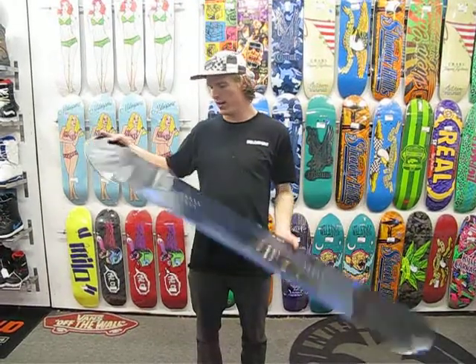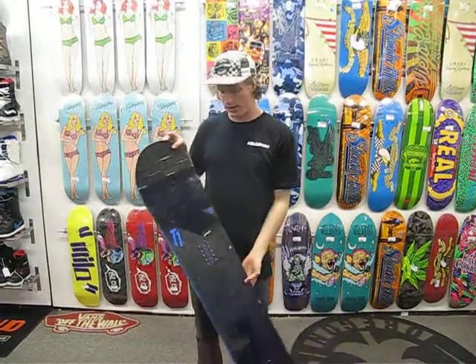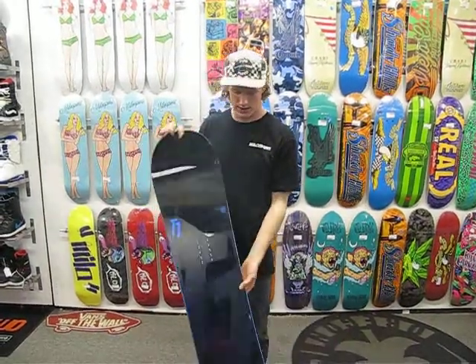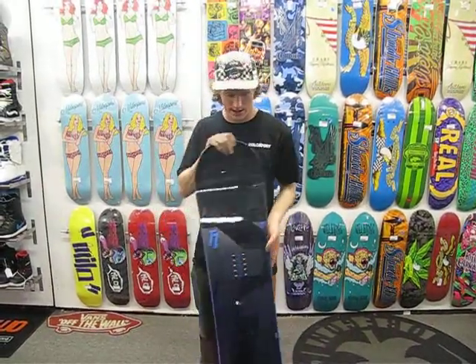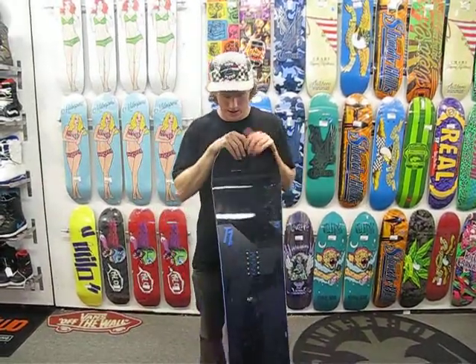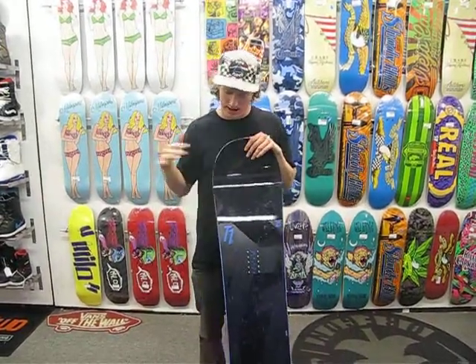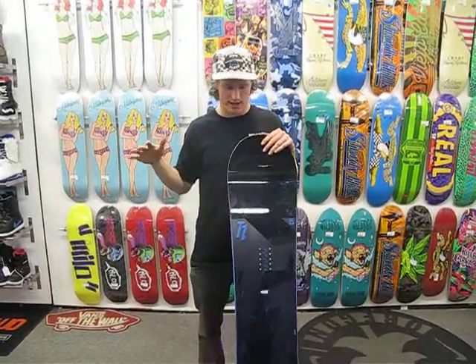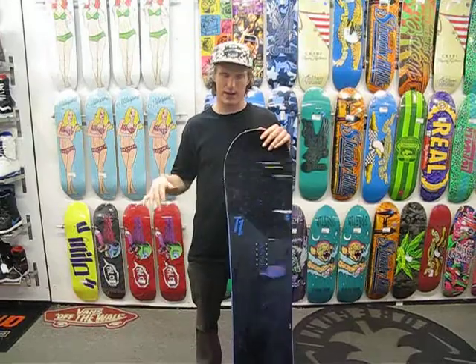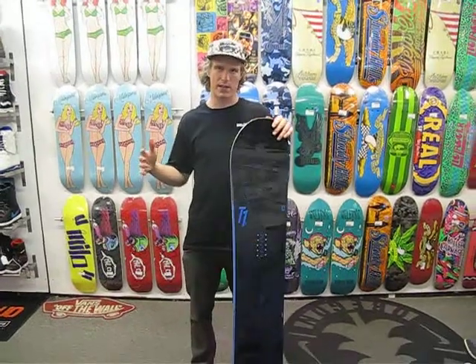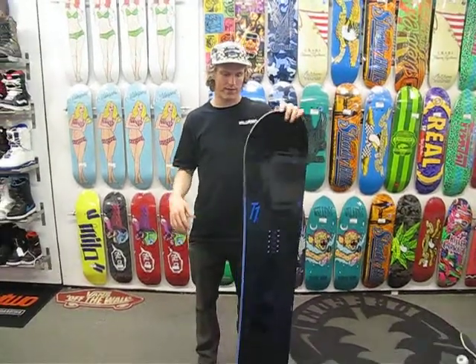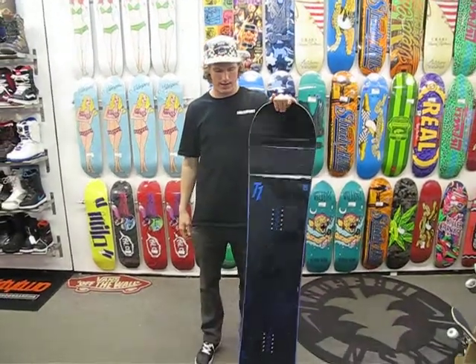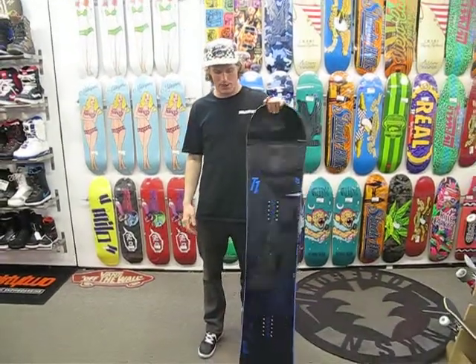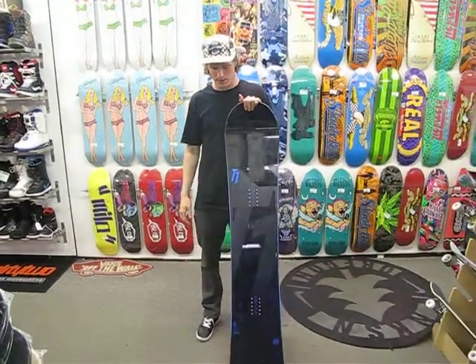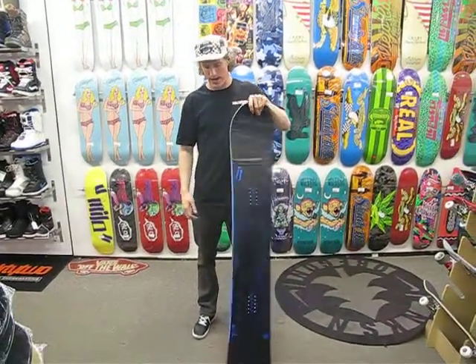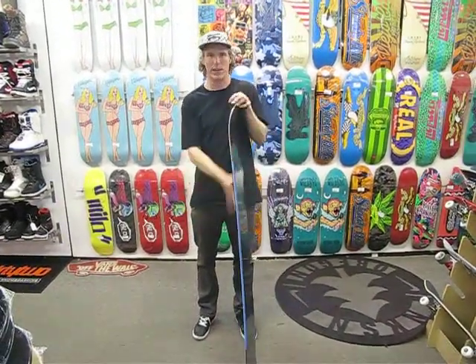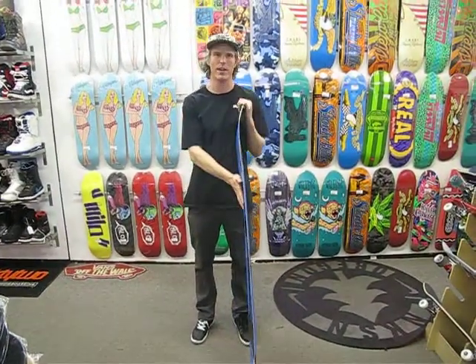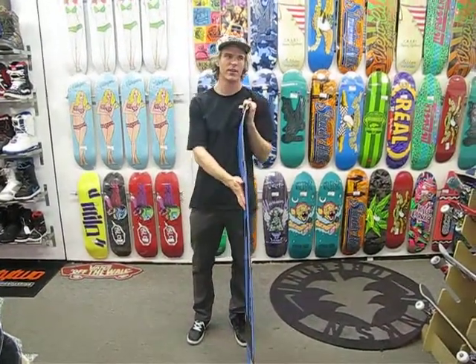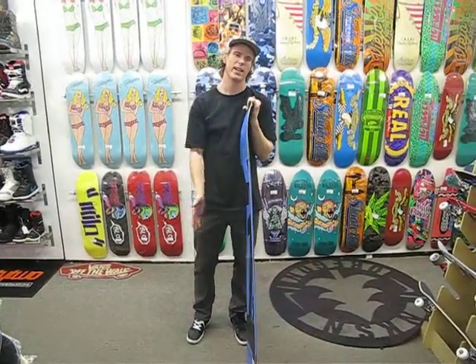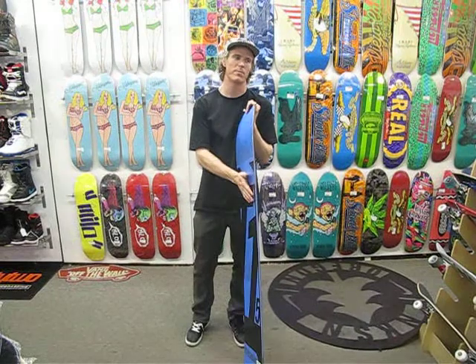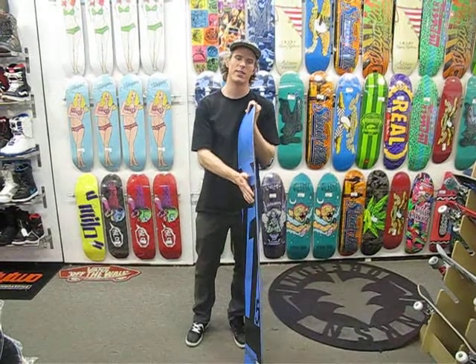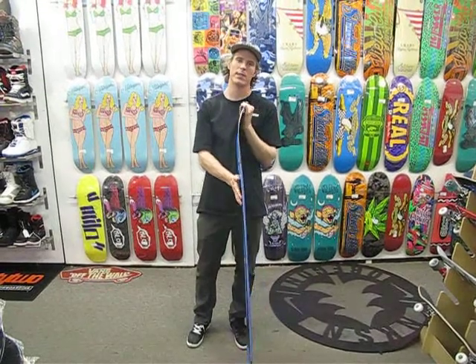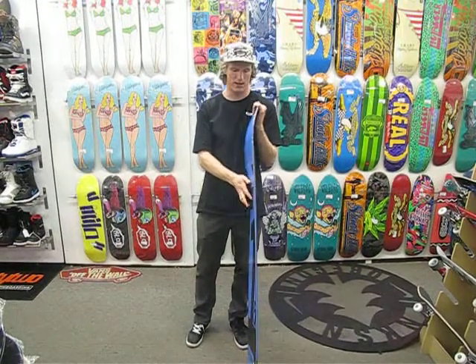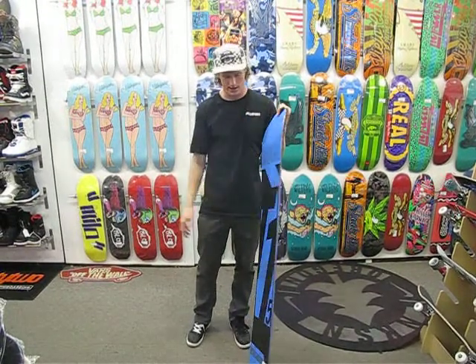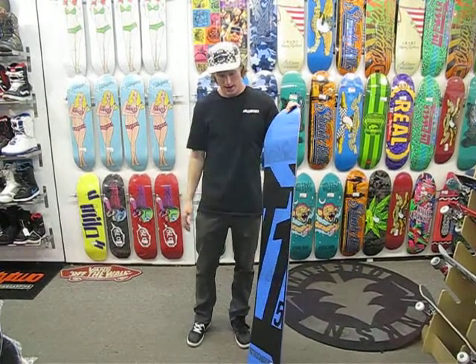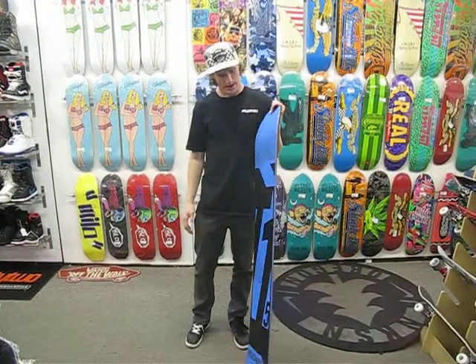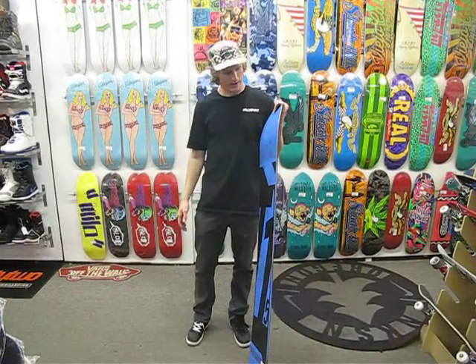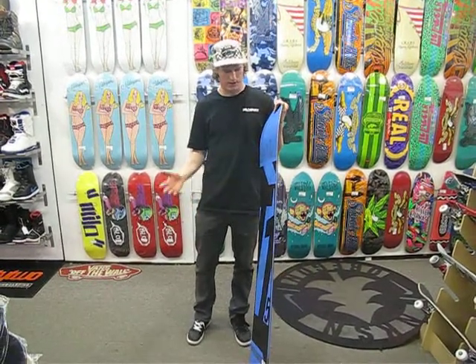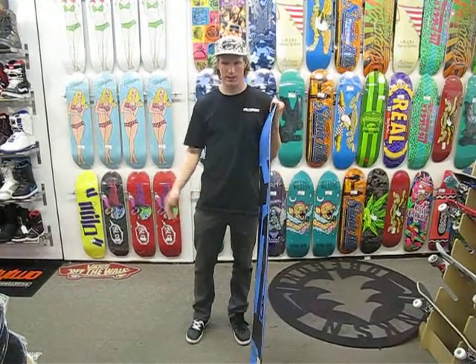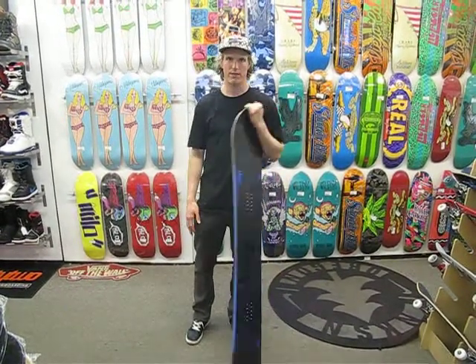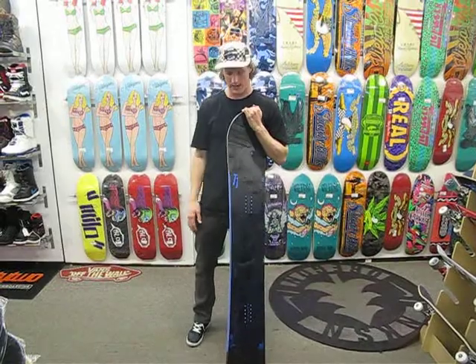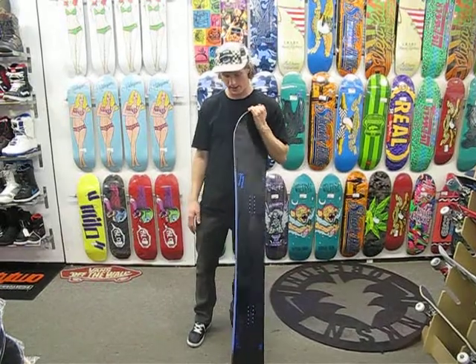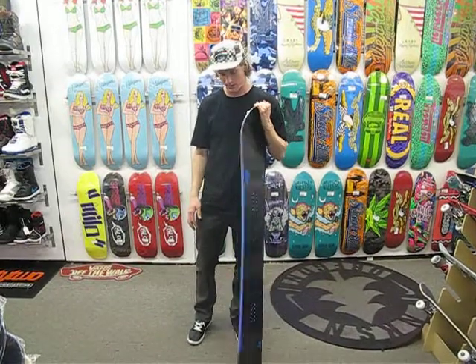which is just your standard semi-stiff, like mid-stiff, park board, but then they add normal camber for all you guys that carve deep and jump hard without having the wobbliness of a zero-camber board.